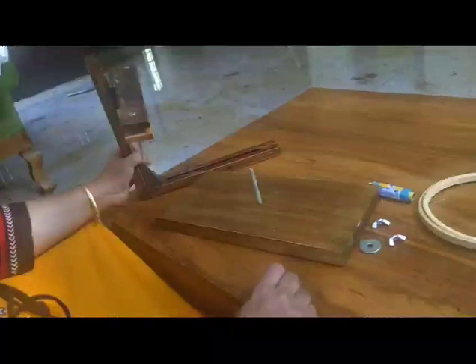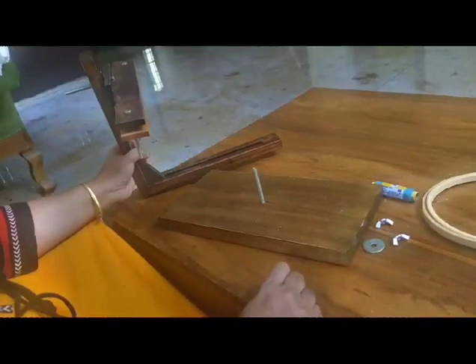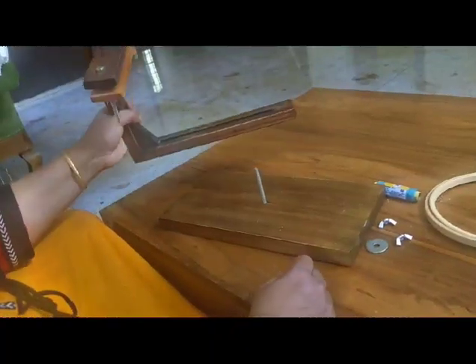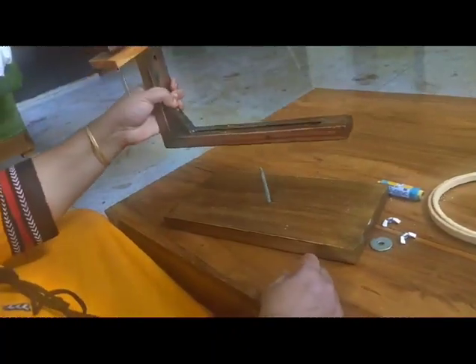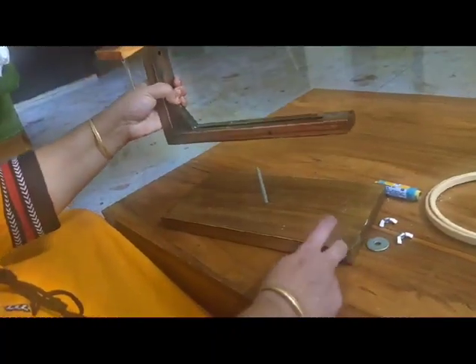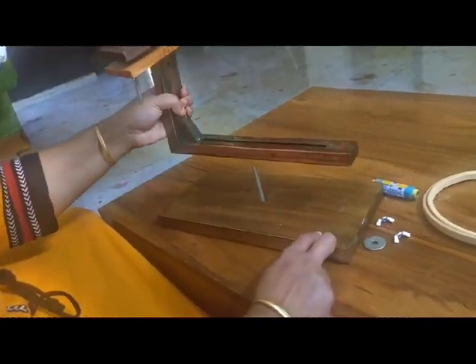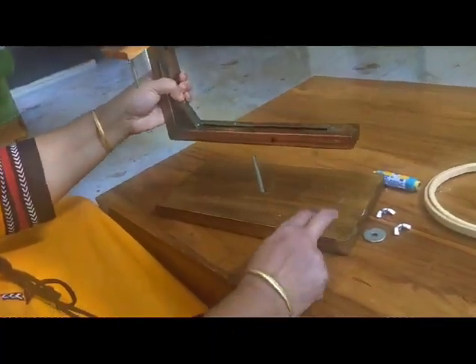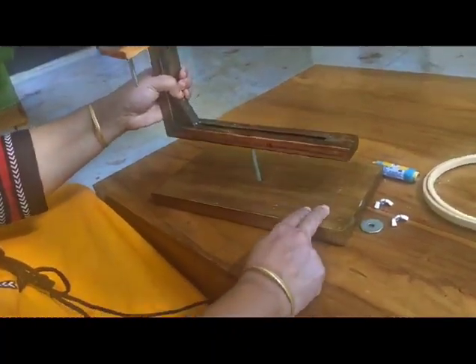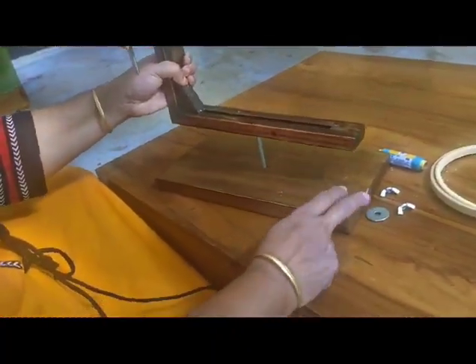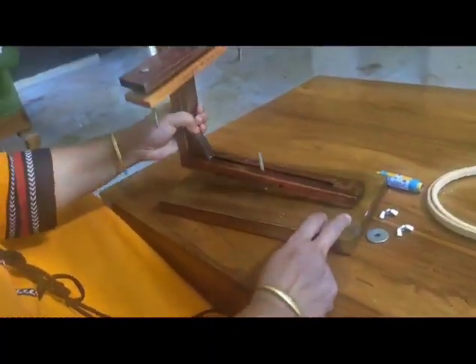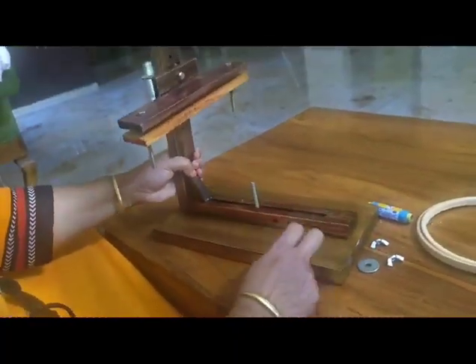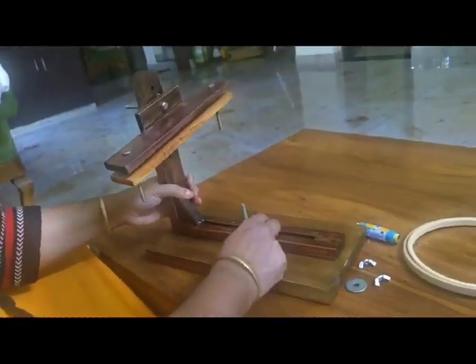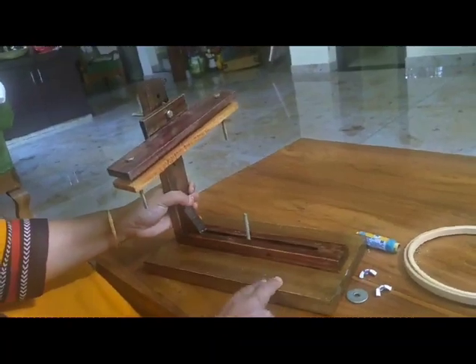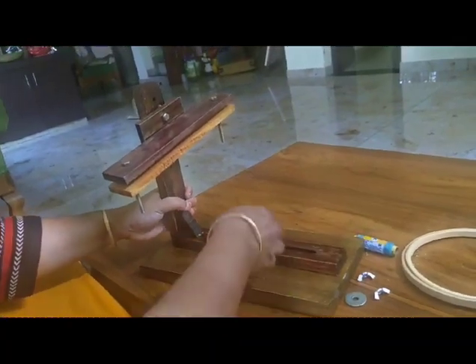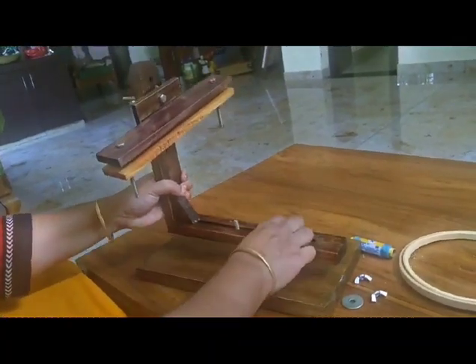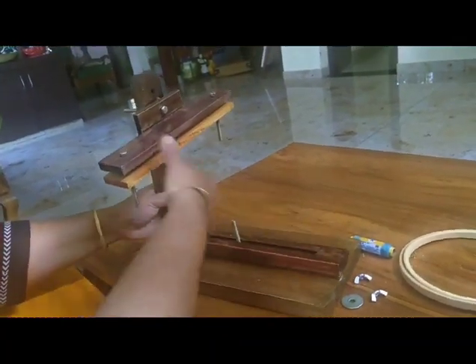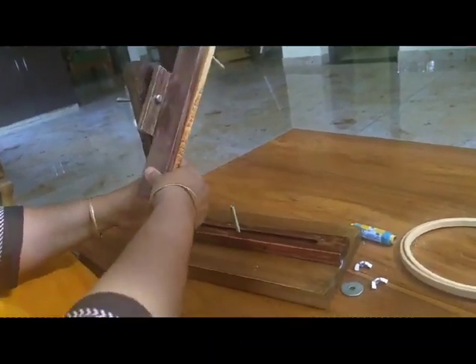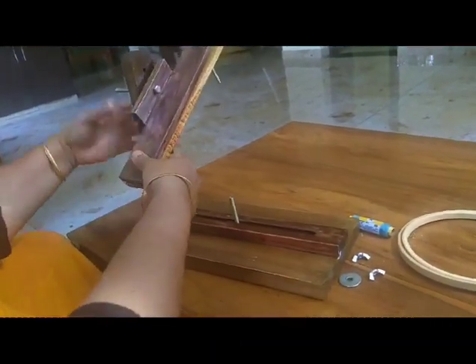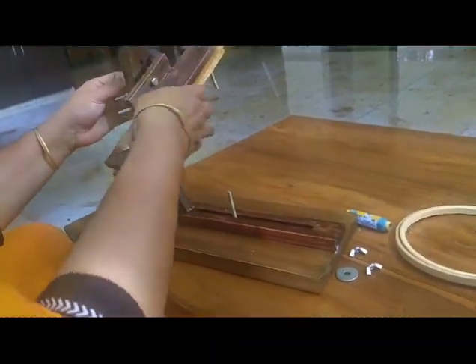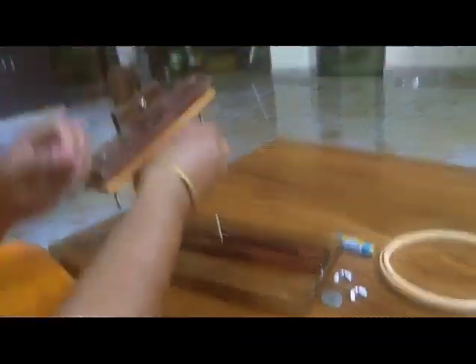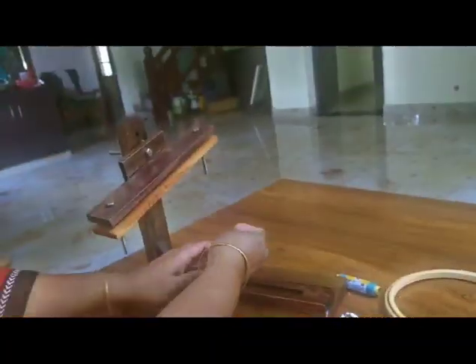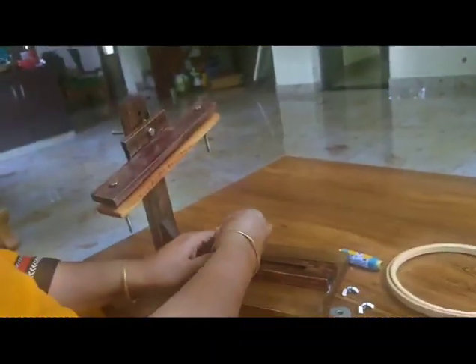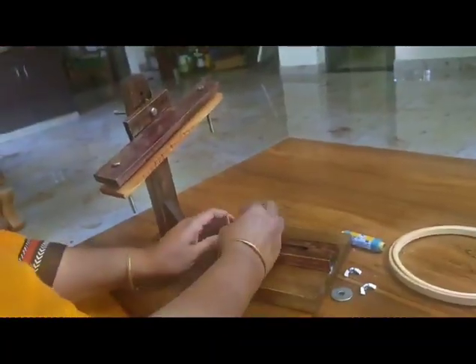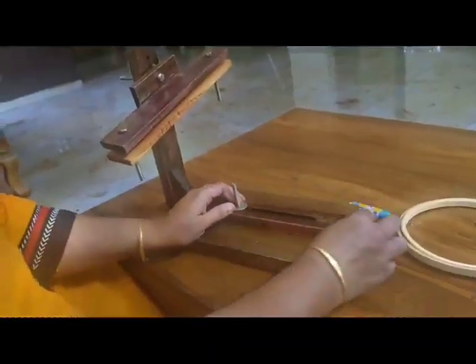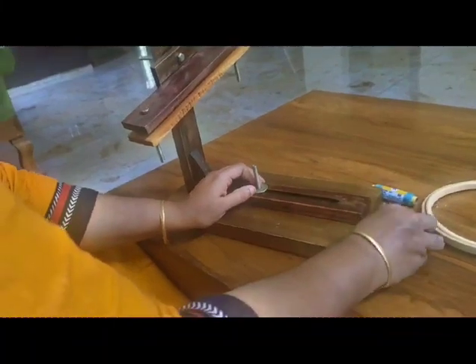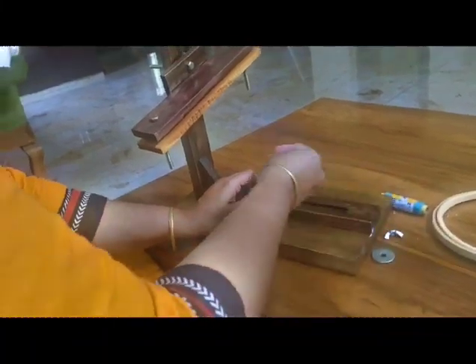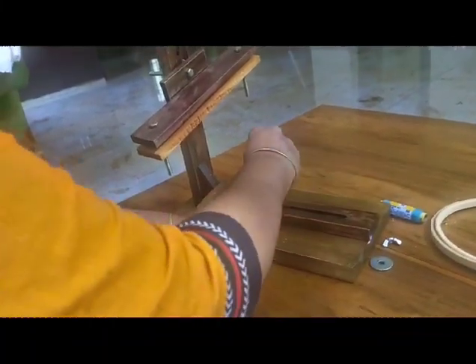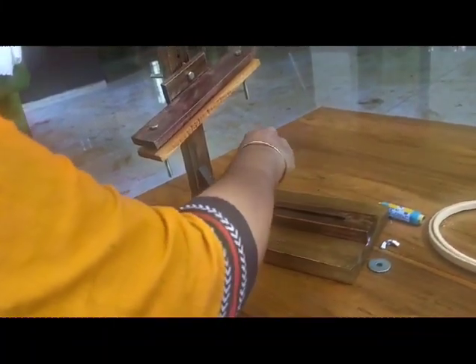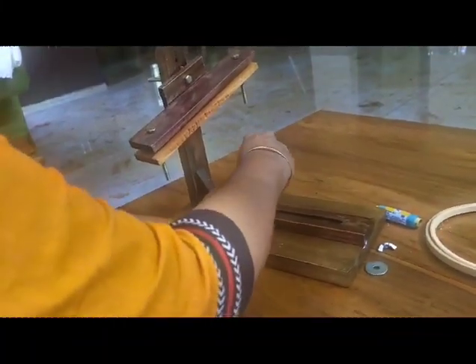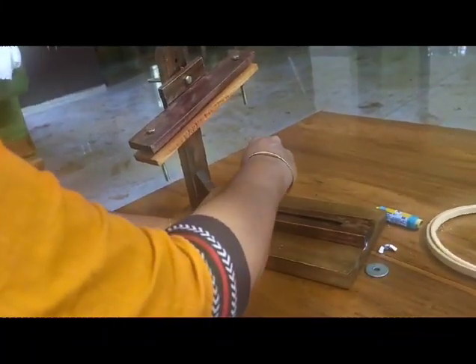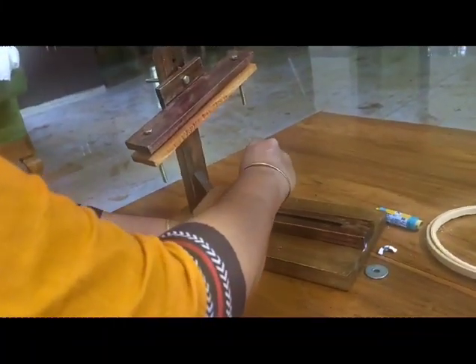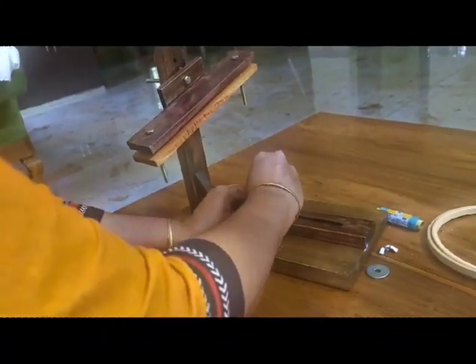Now I'm going to use an embroidery hoop stand. Here are three pins, one base part, and an L-shape. We're going to assemble the L-shape.